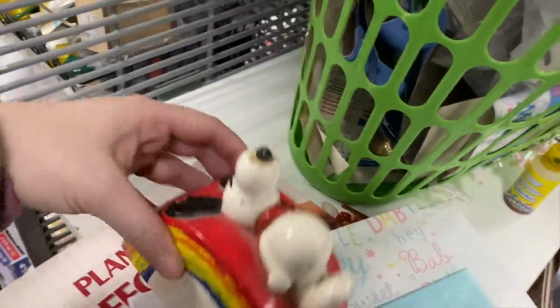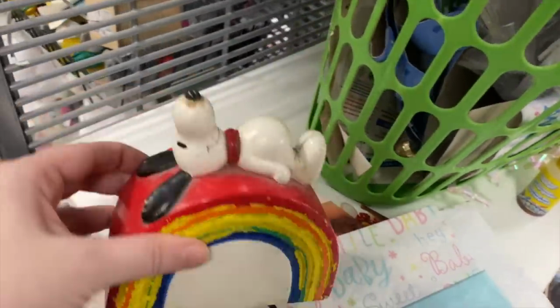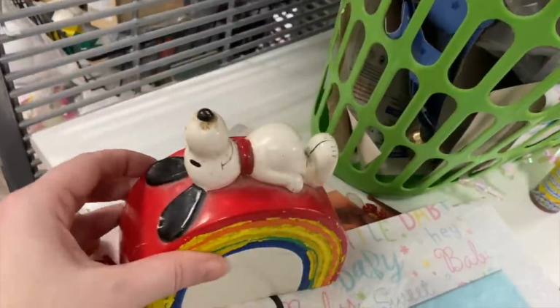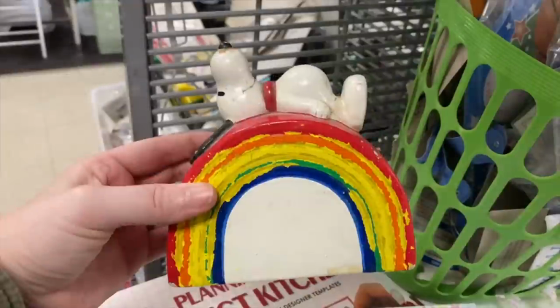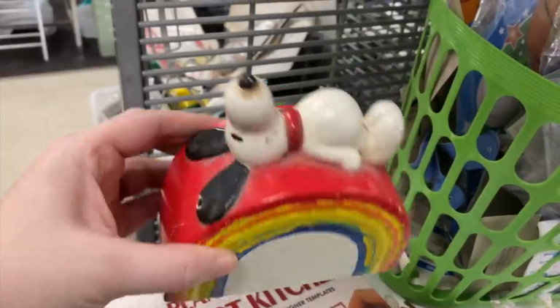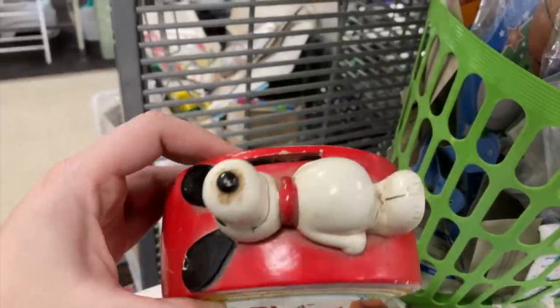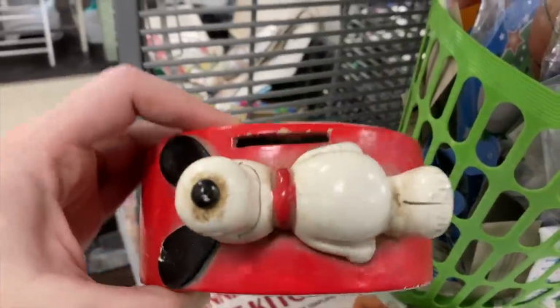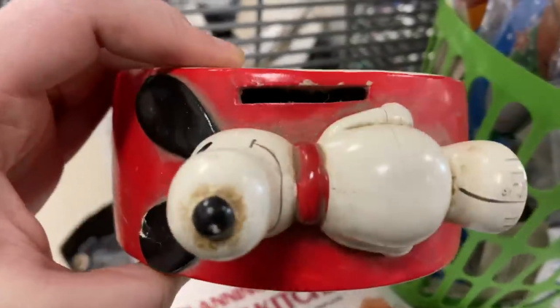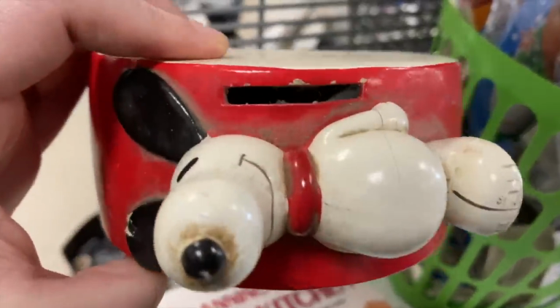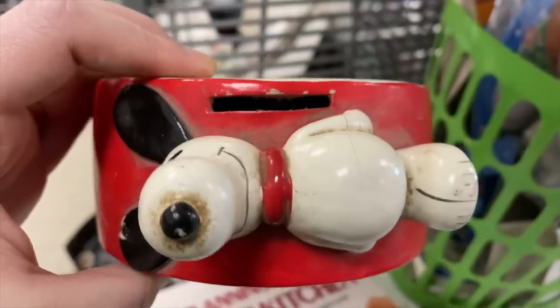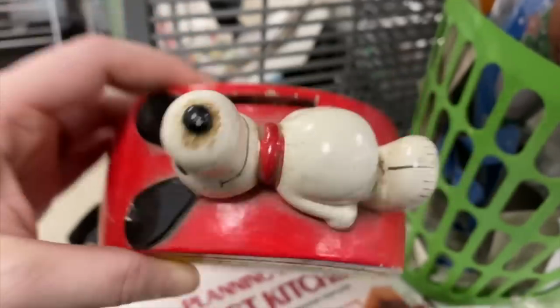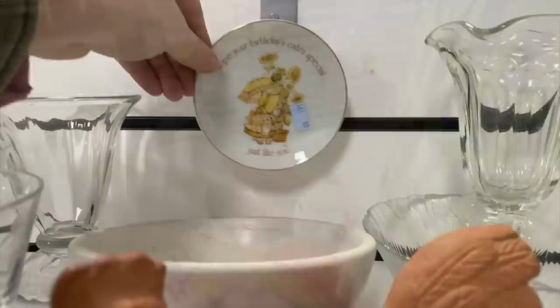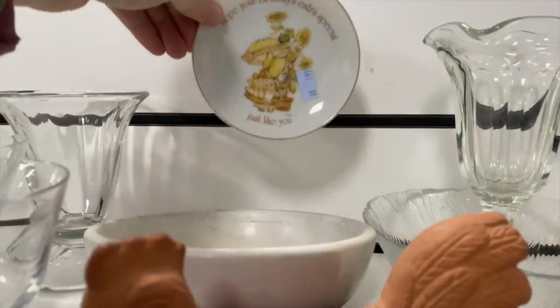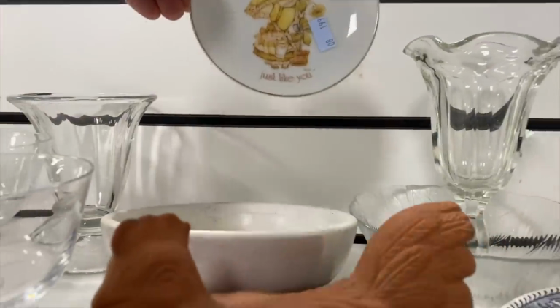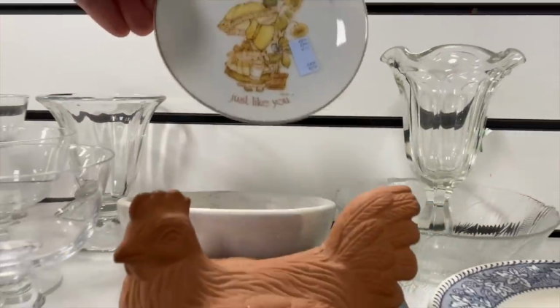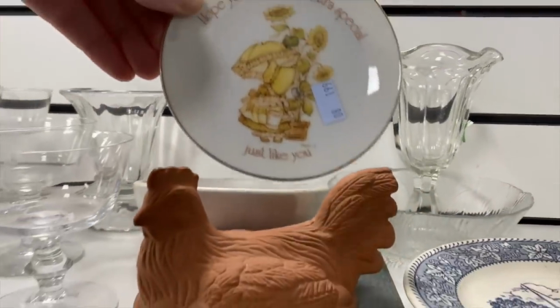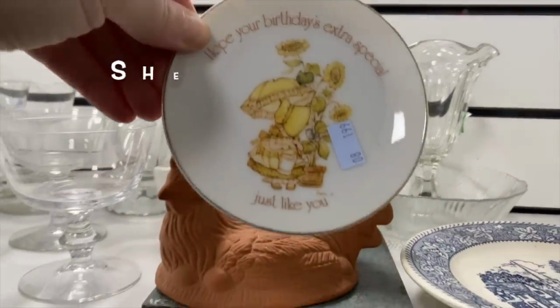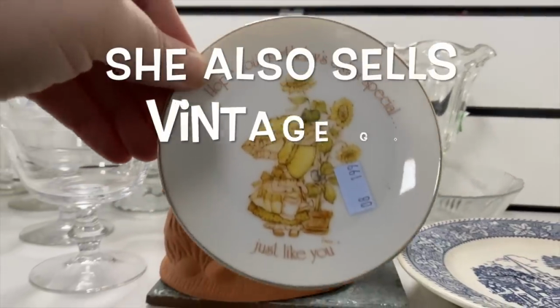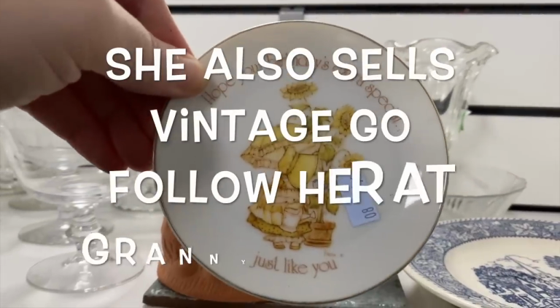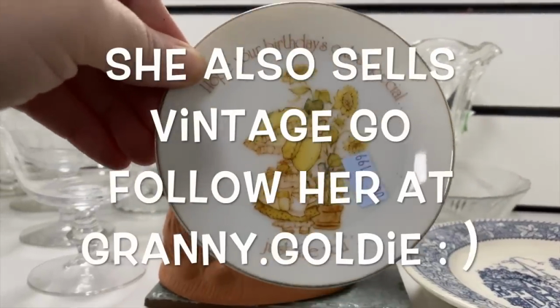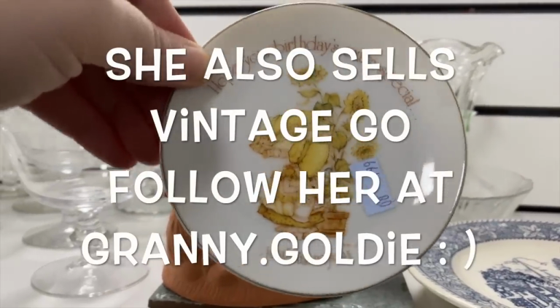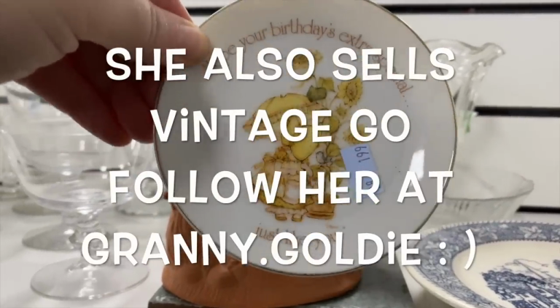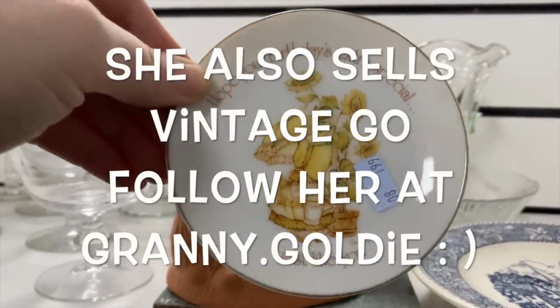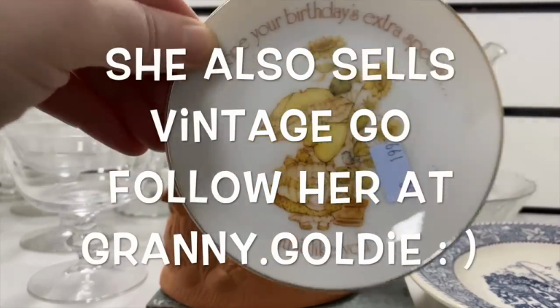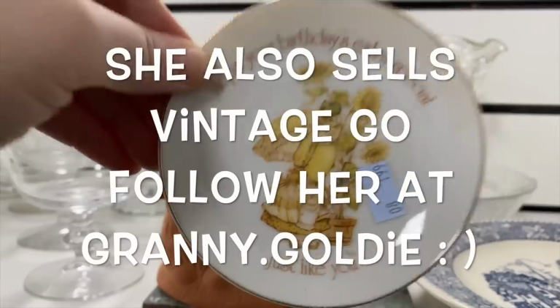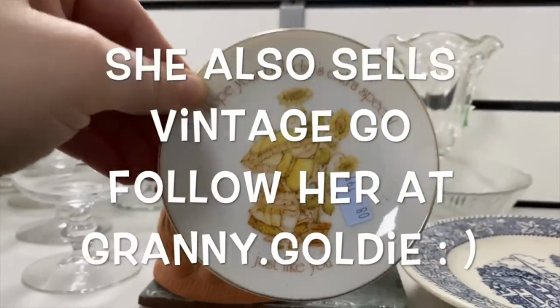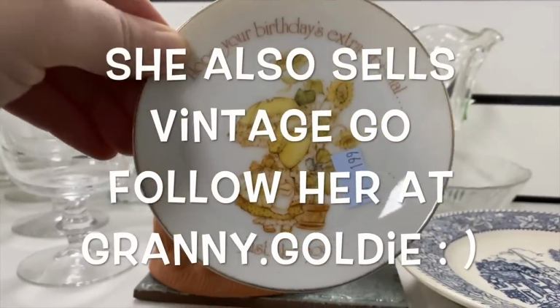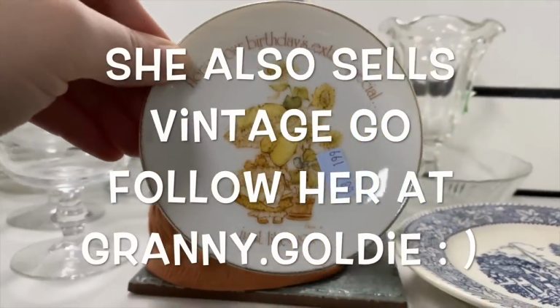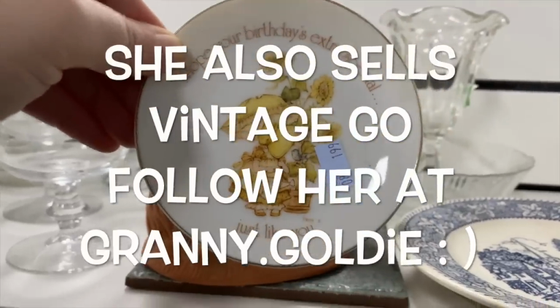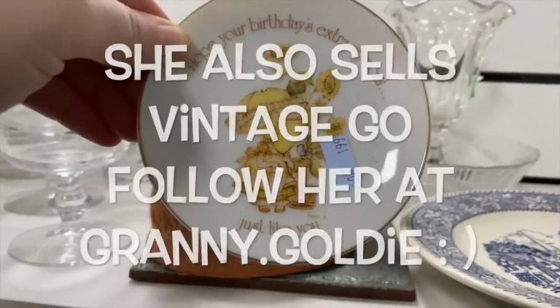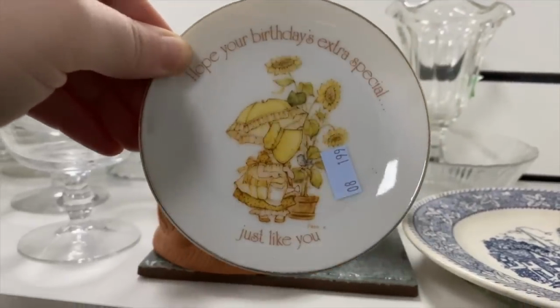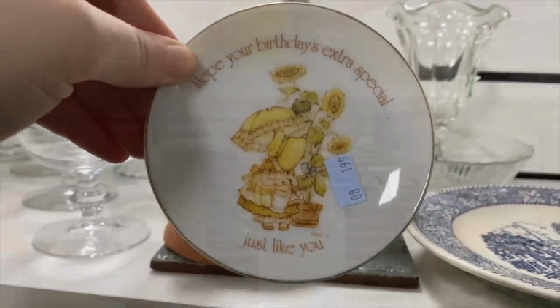I guess it kind of cracked into Snoopy a little bit. I was actually thrifting and it was my friend Sarah's birthday, and I found this and did a little reel over on Instagram for her to say happy birthday.